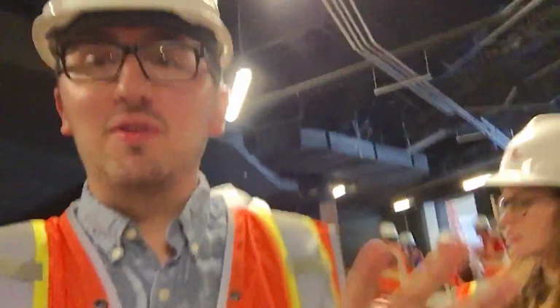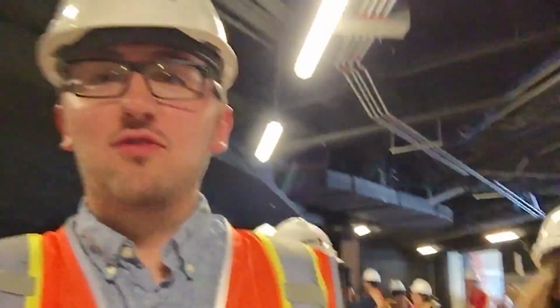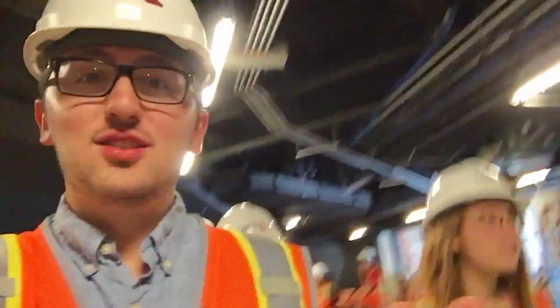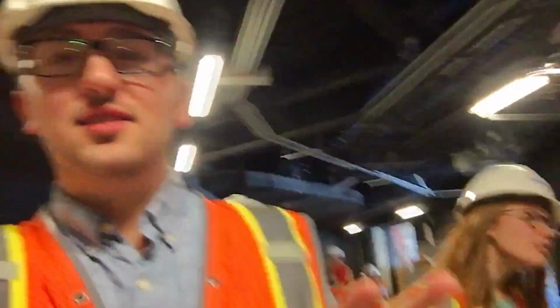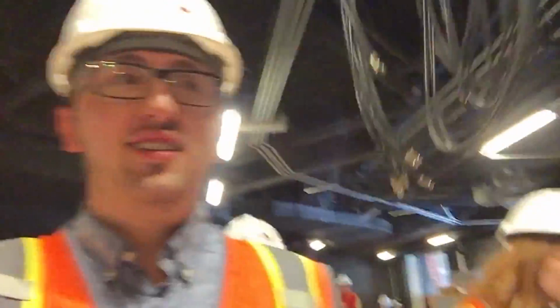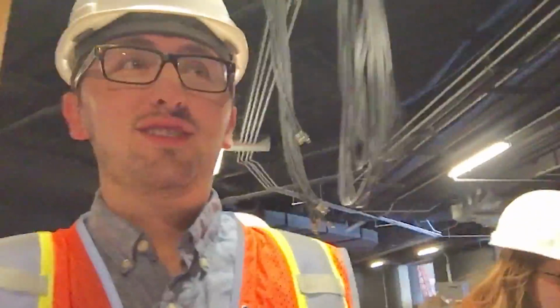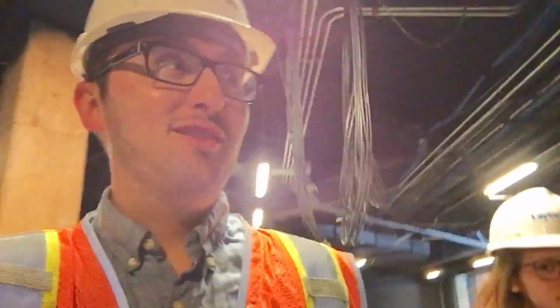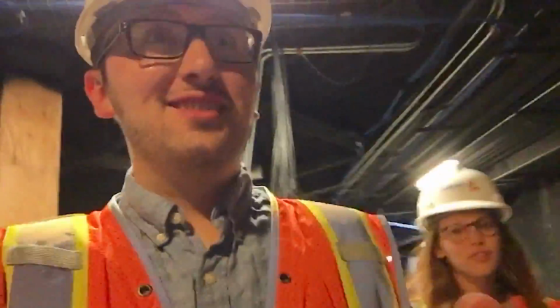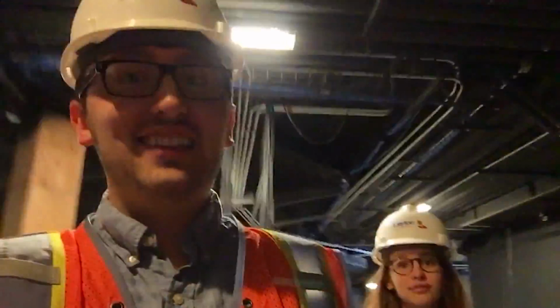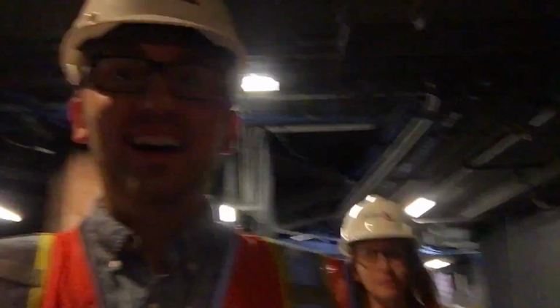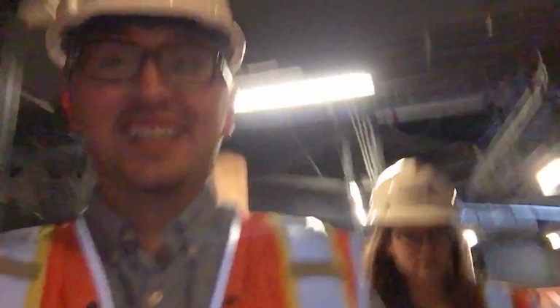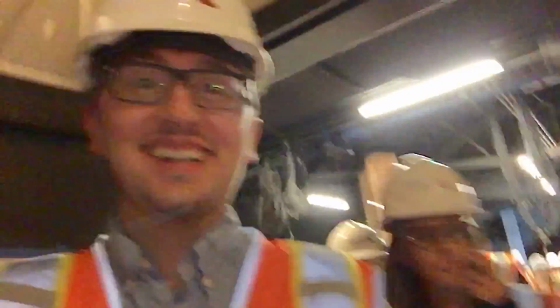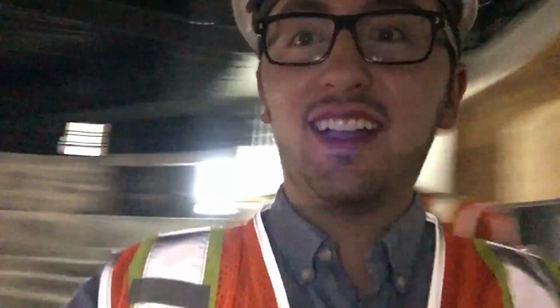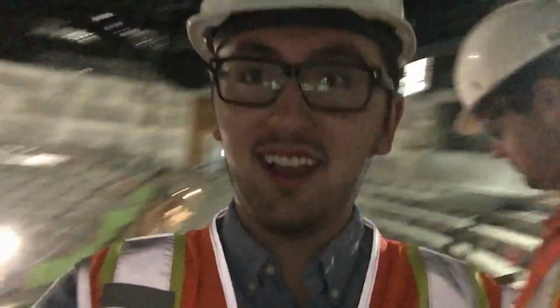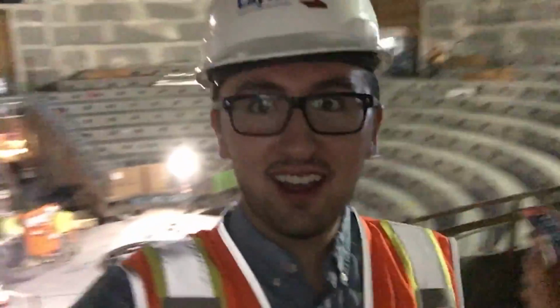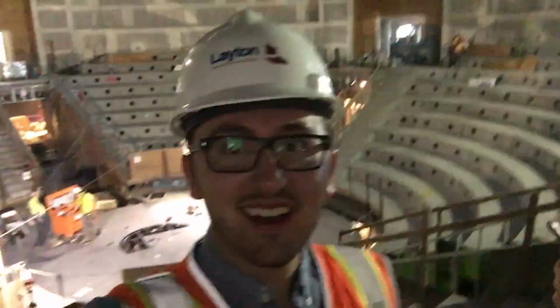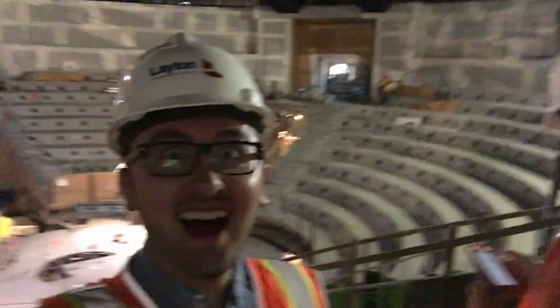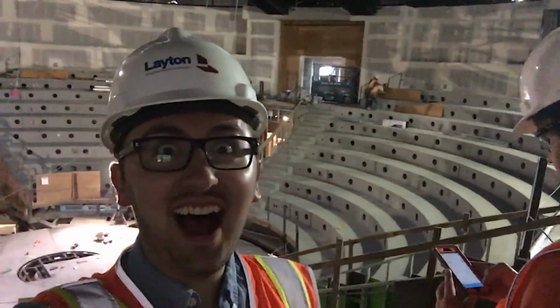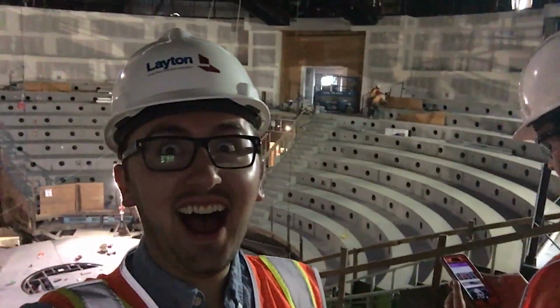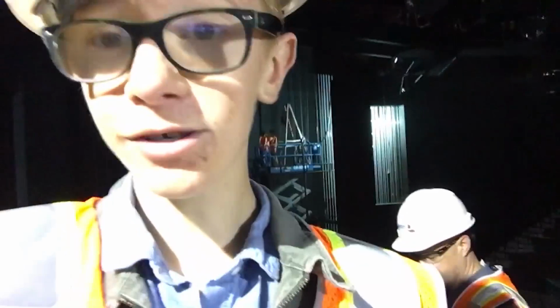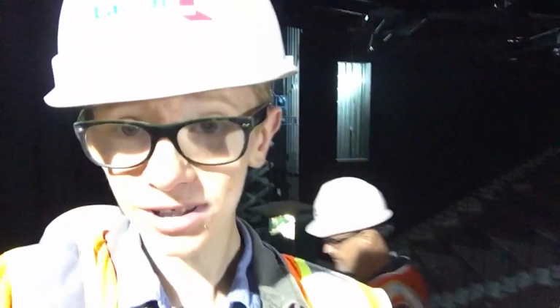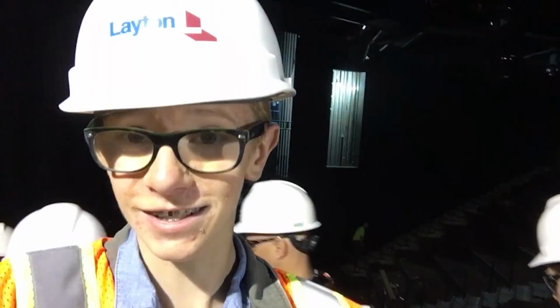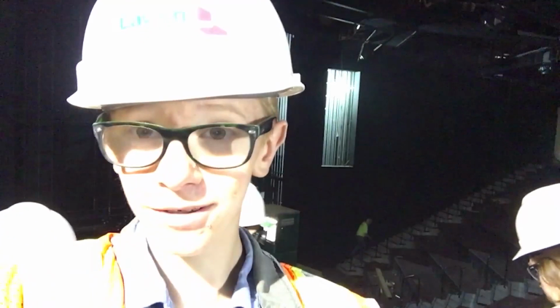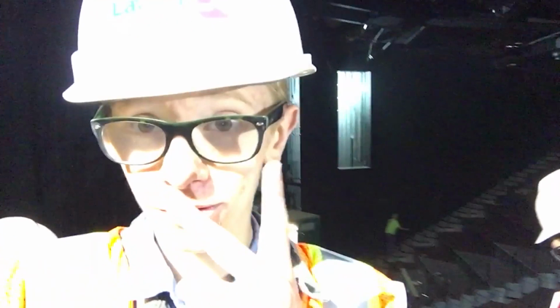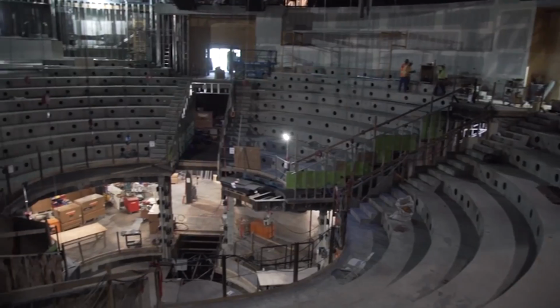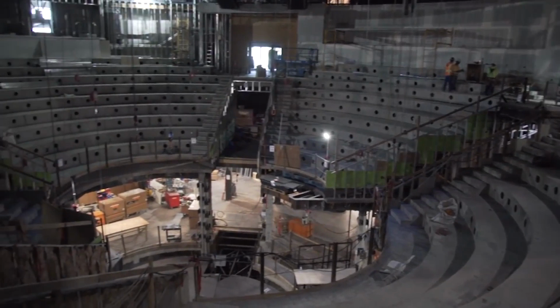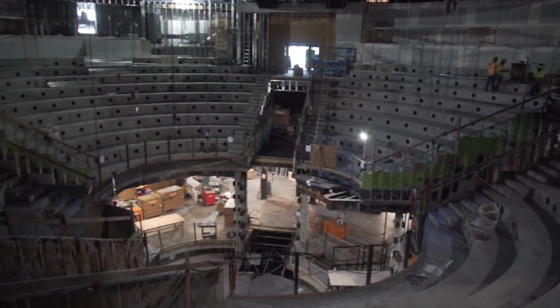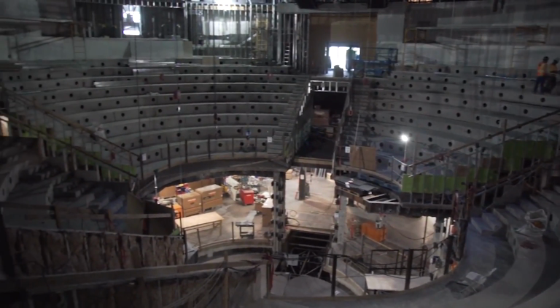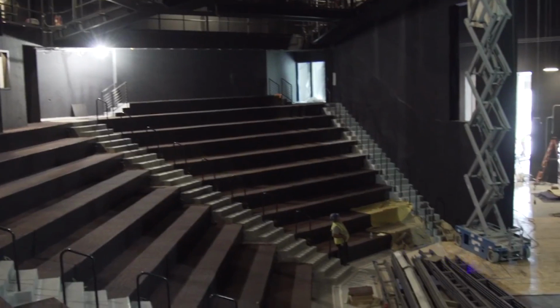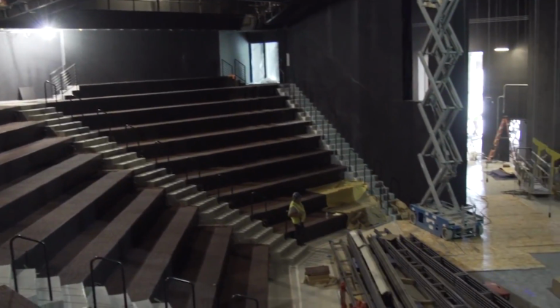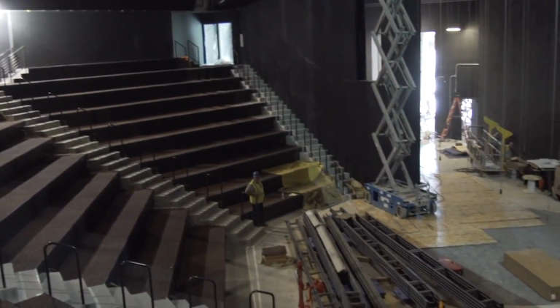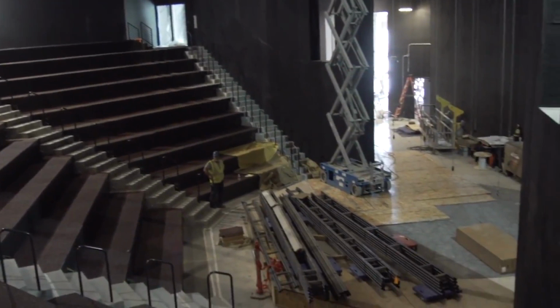They're performing in two weeks, which is going to be awesome. There are two stages here — one's circular and one is this, which is the jewel box.